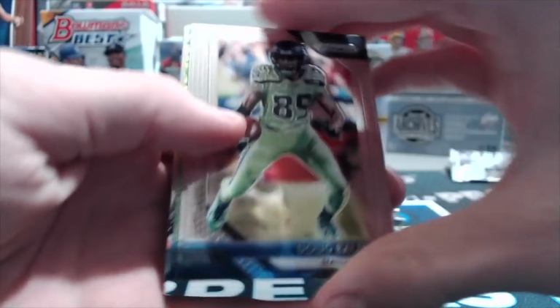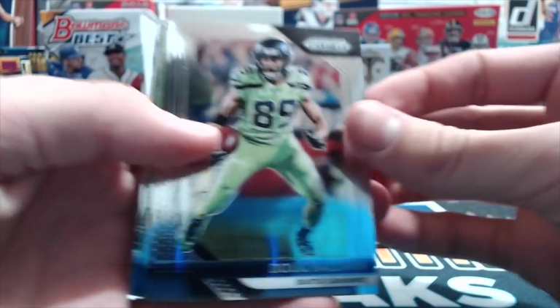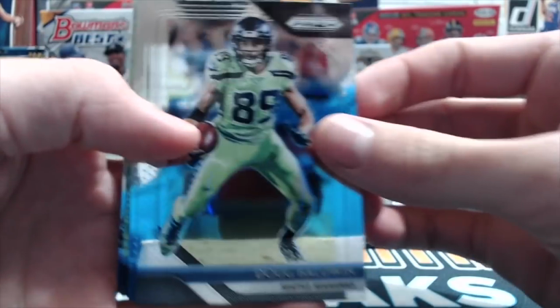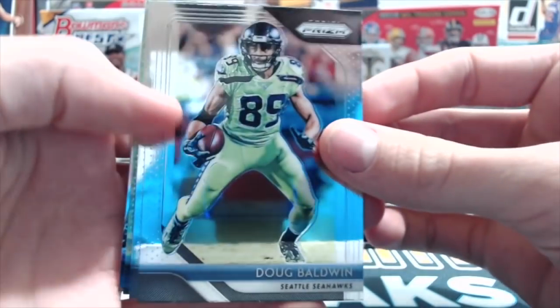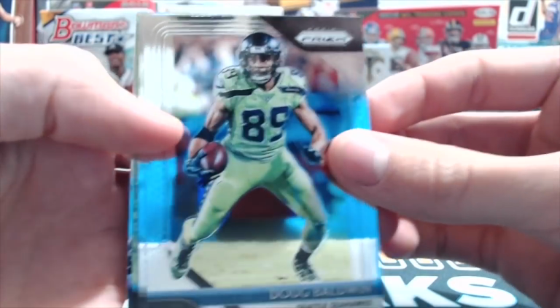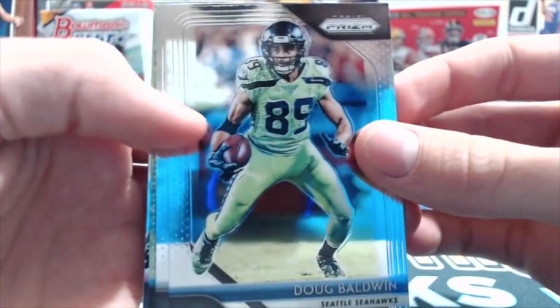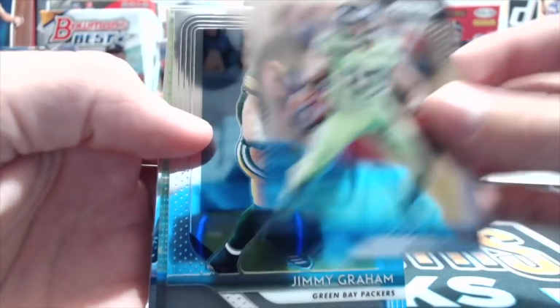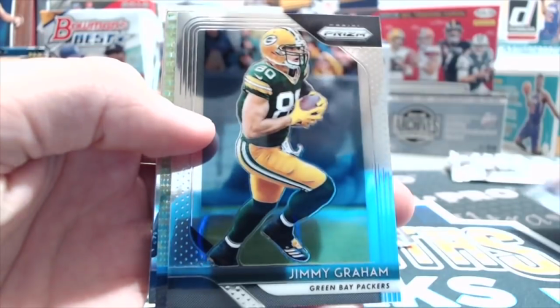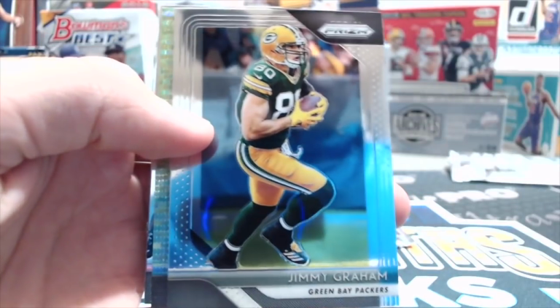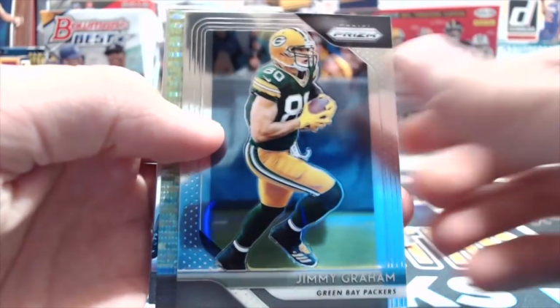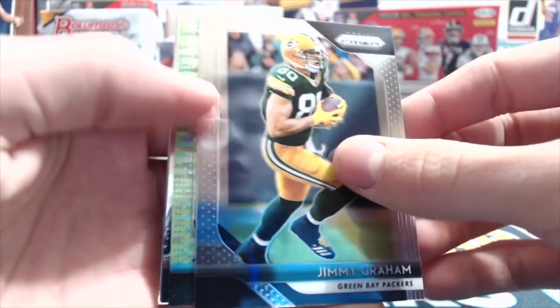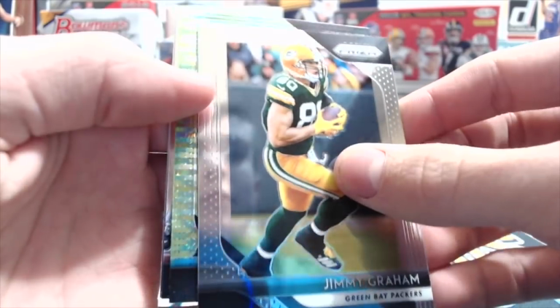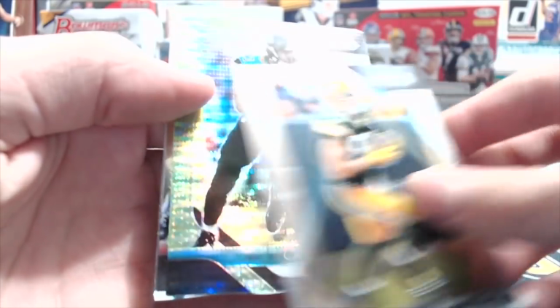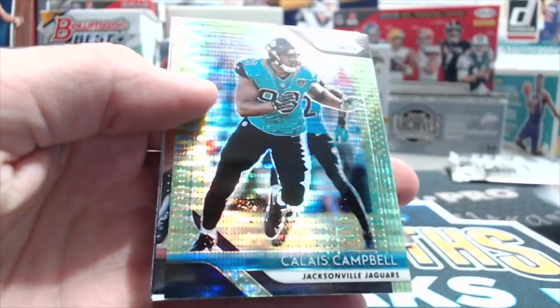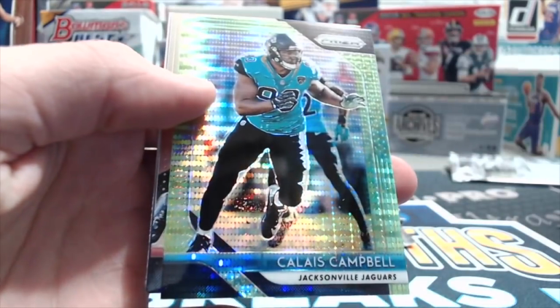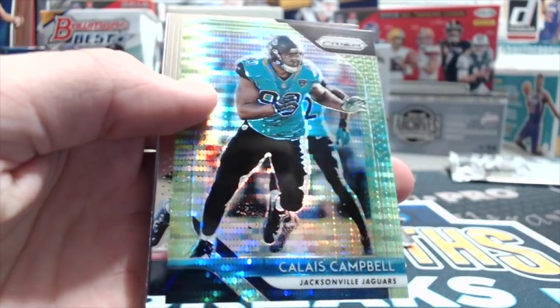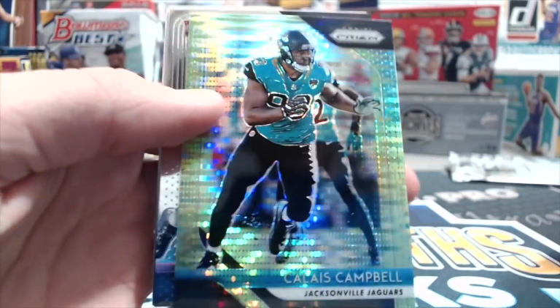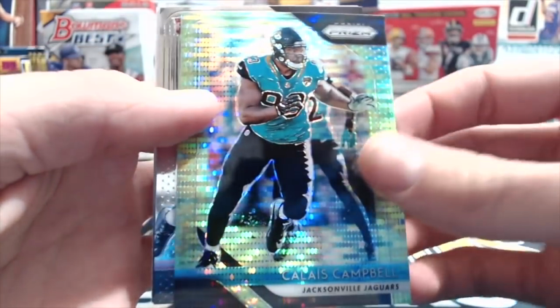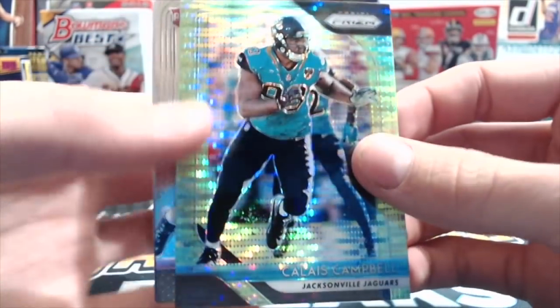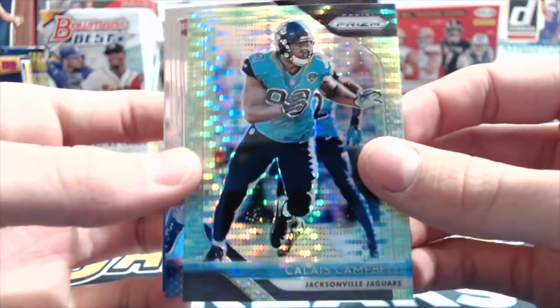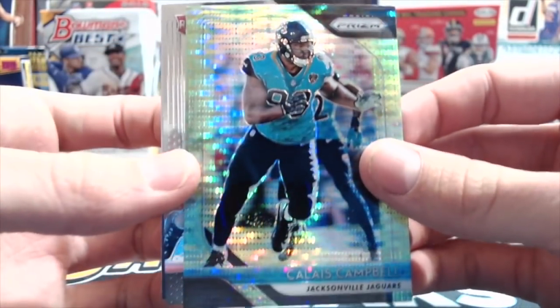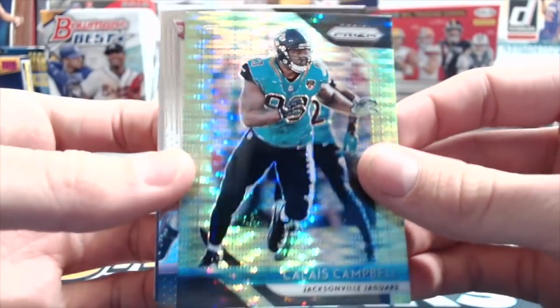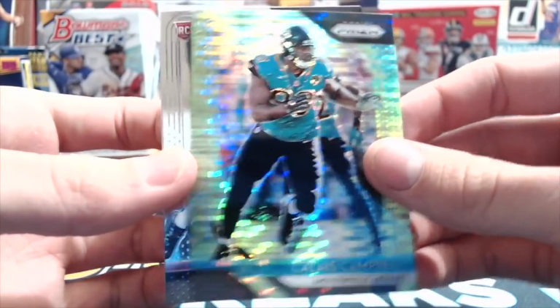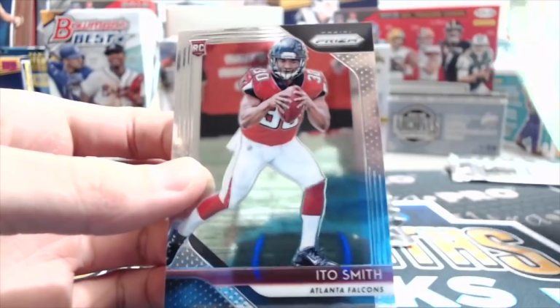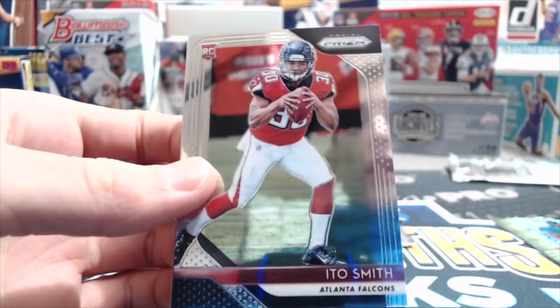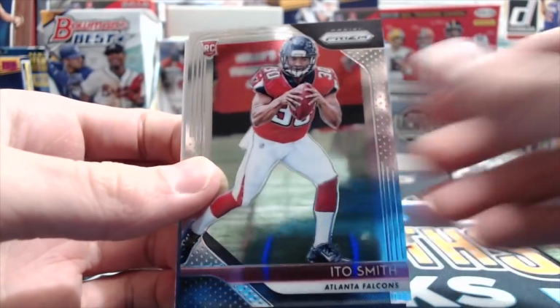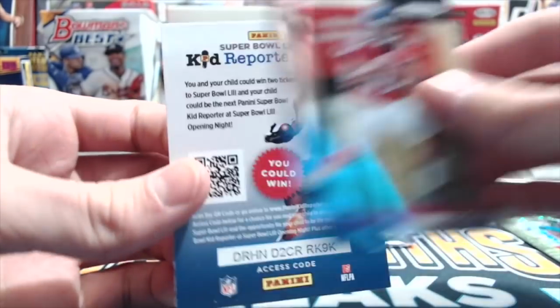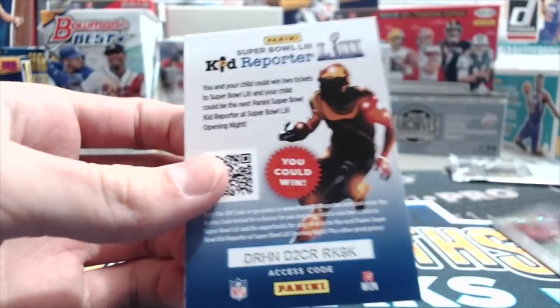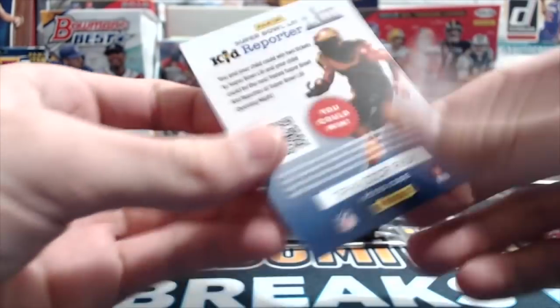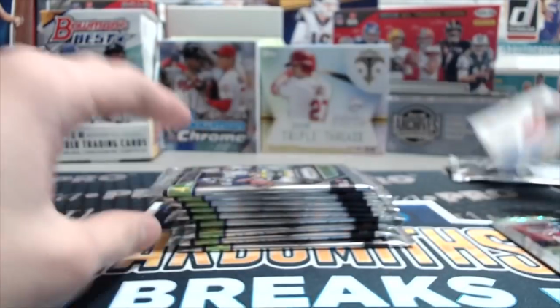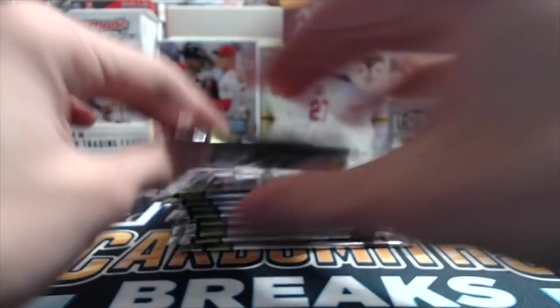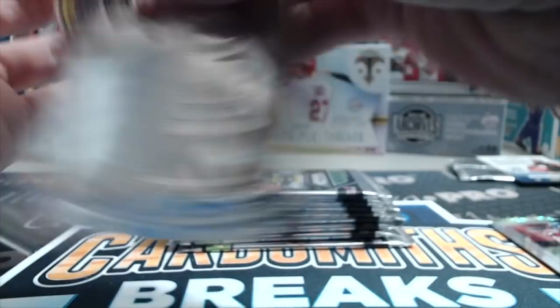Got a green in the first pack here — Doug Baldwin, Jimmy Graham, Kalias Campbell, green pulsar, and an Ido Smith rookie. I don't really know why either.